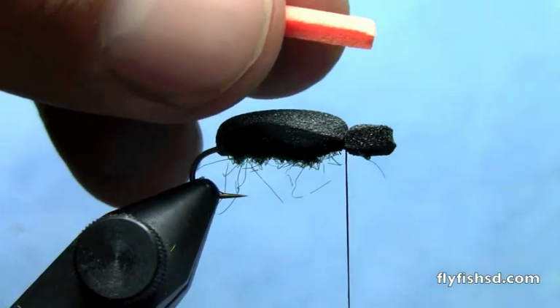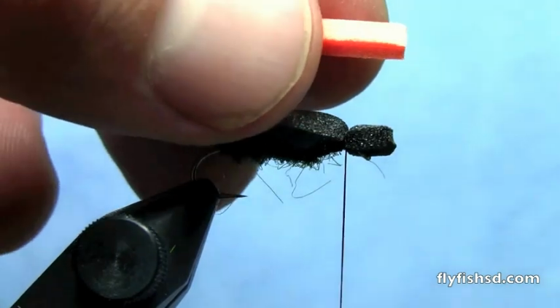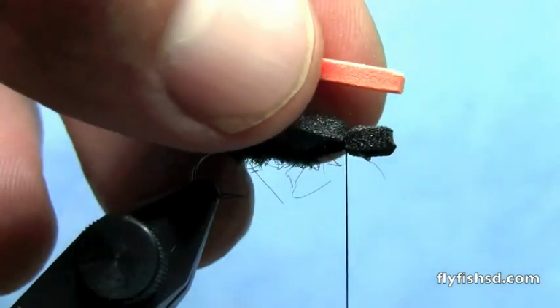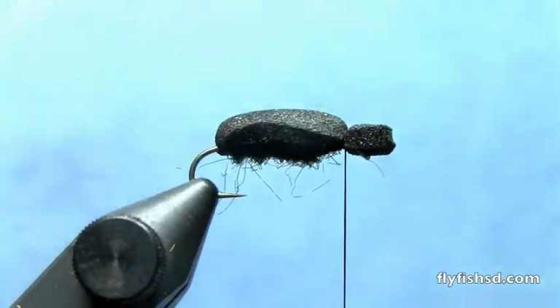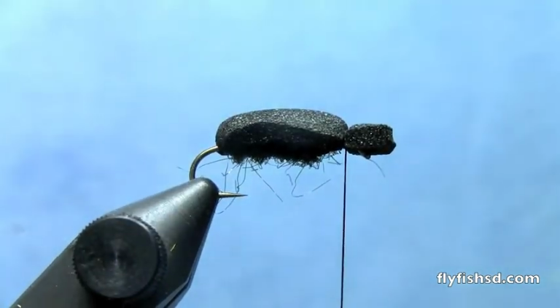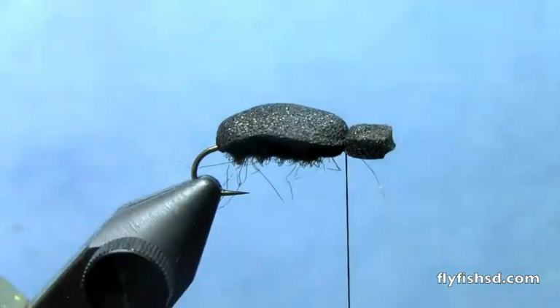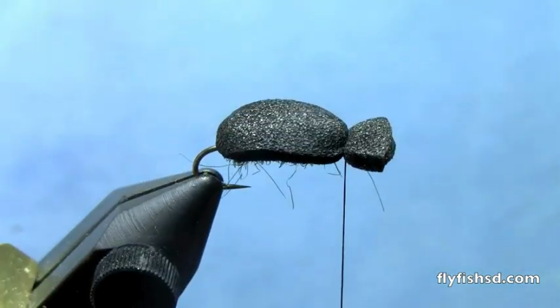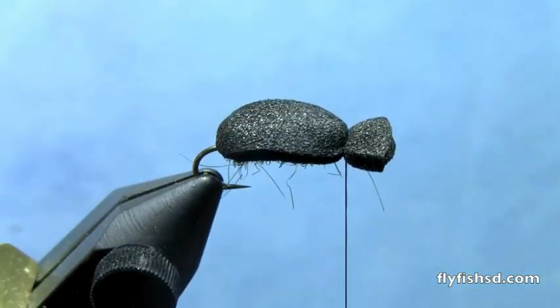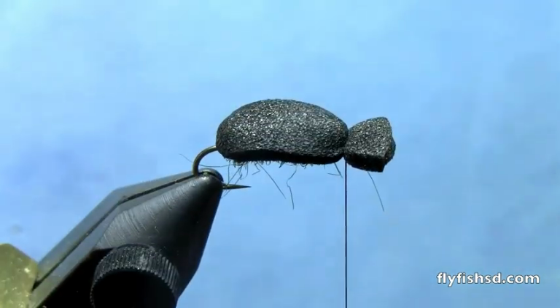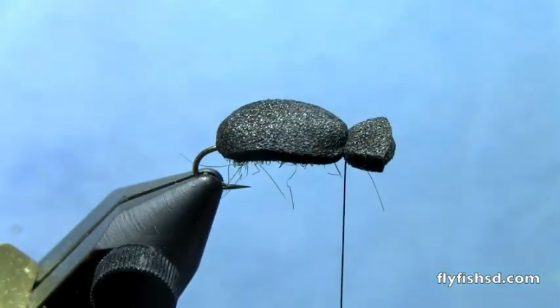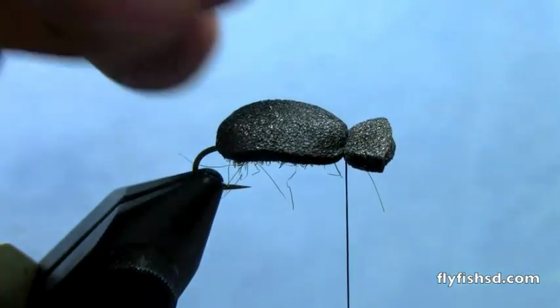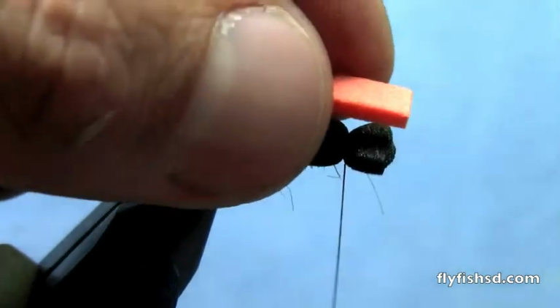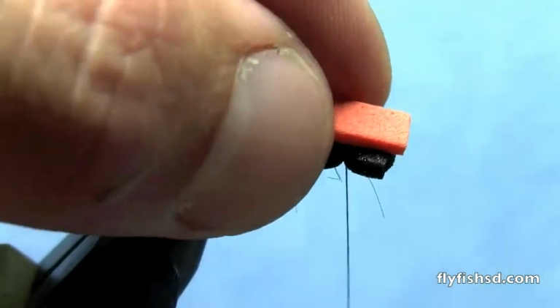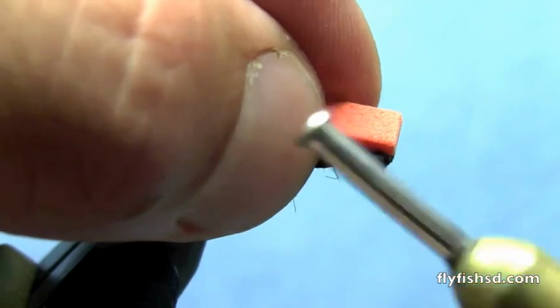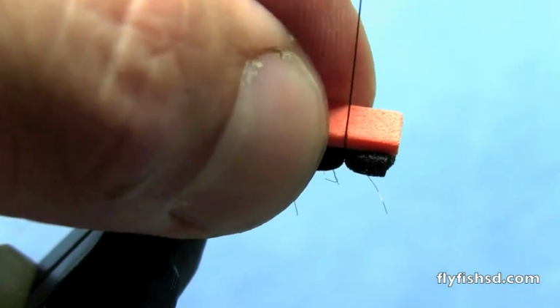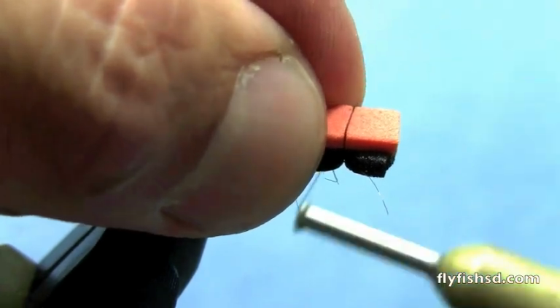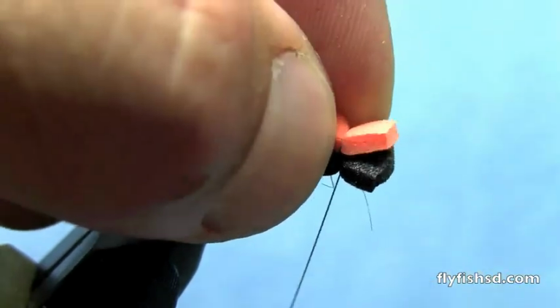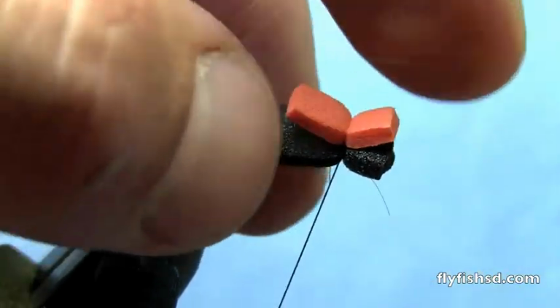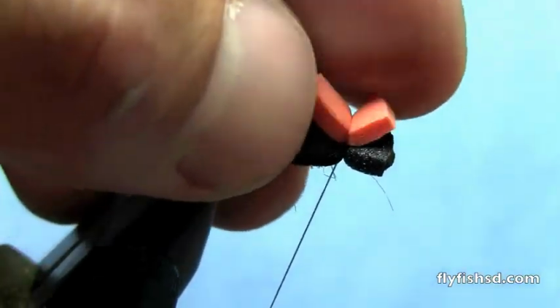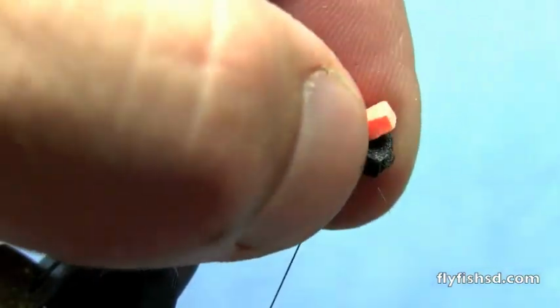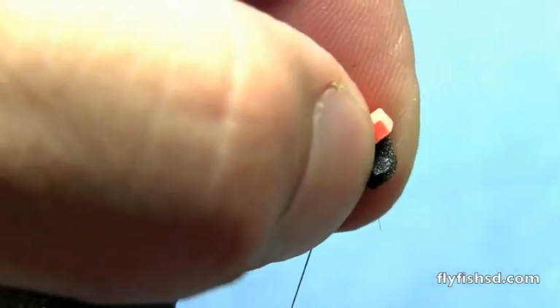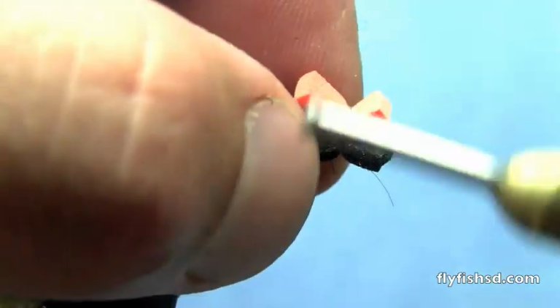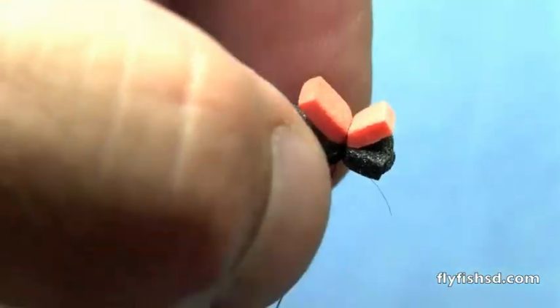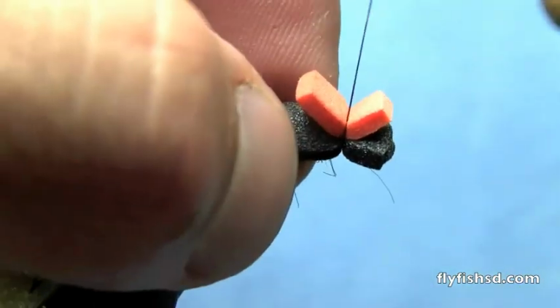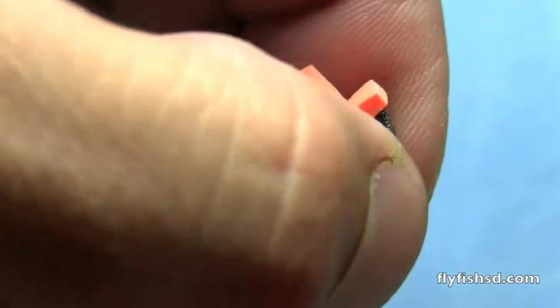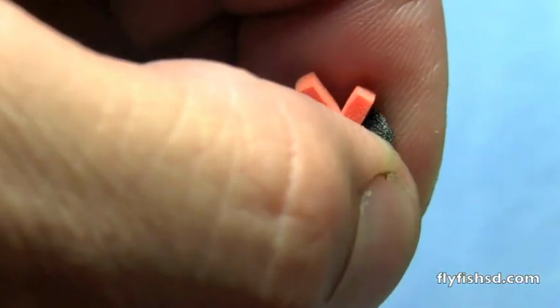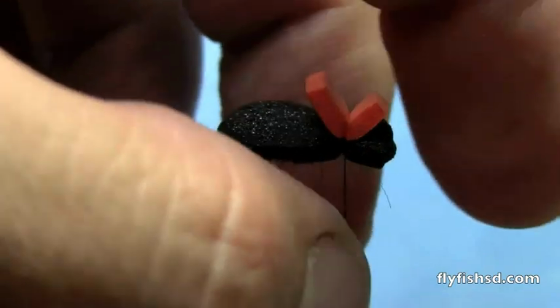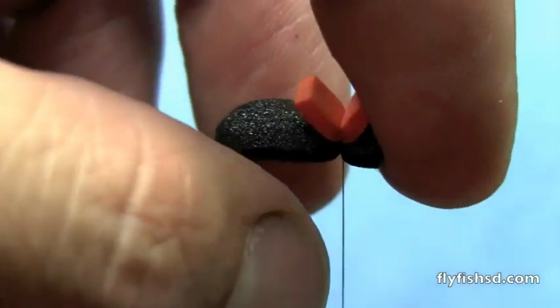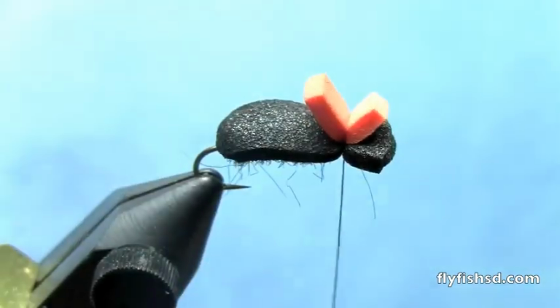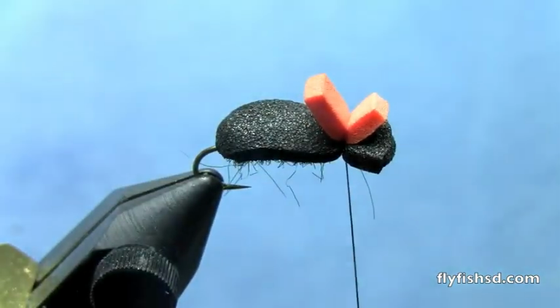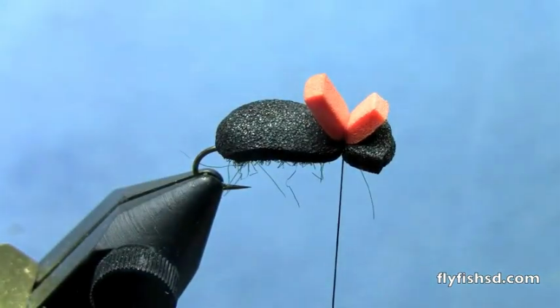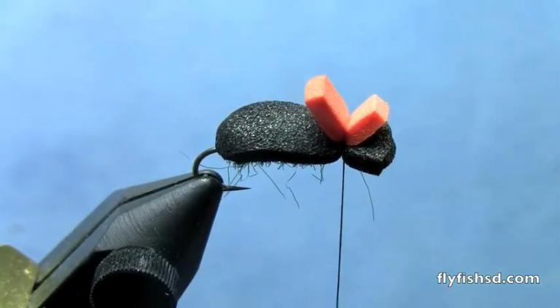Next I'm going to take a small rectangle of orange foam to tie on top as the sighter for the fly. An all black fly is hard to see on the water, so the little orange sighter makes it much easier to see.